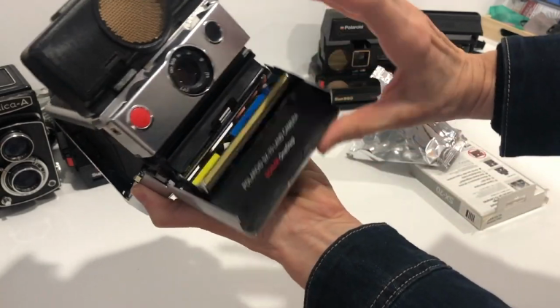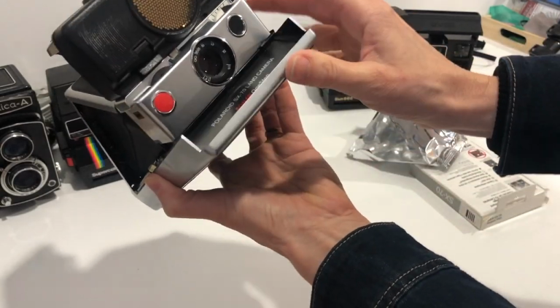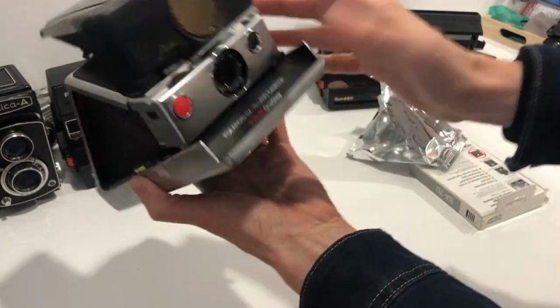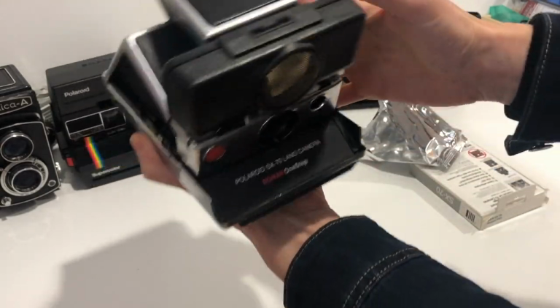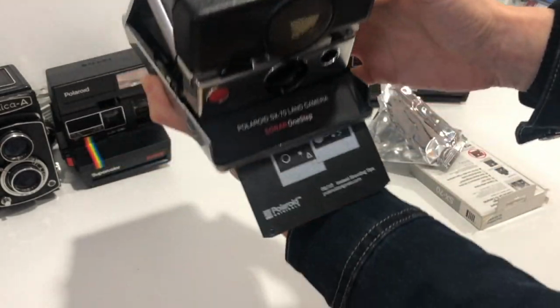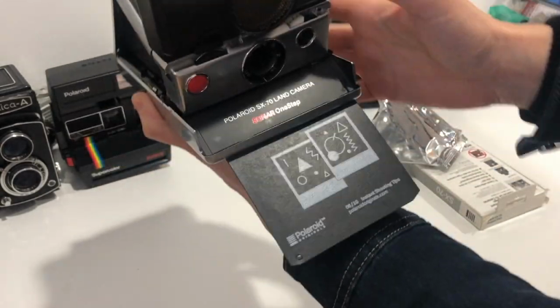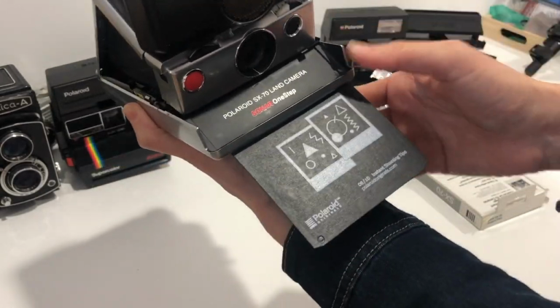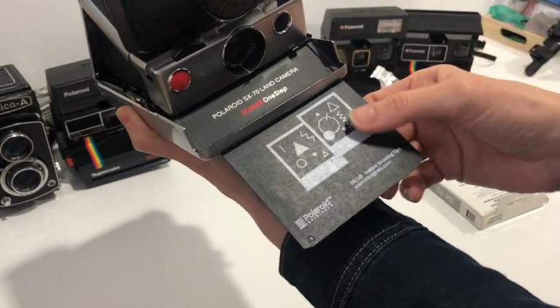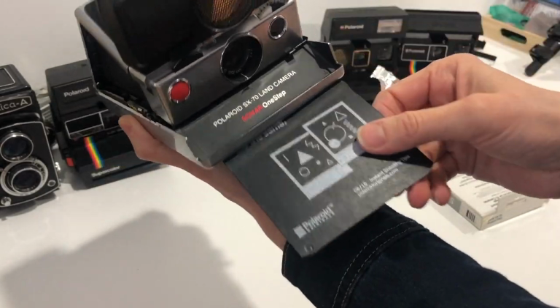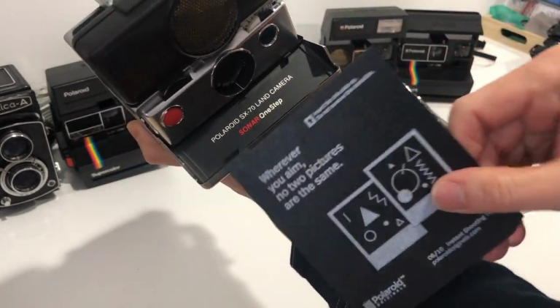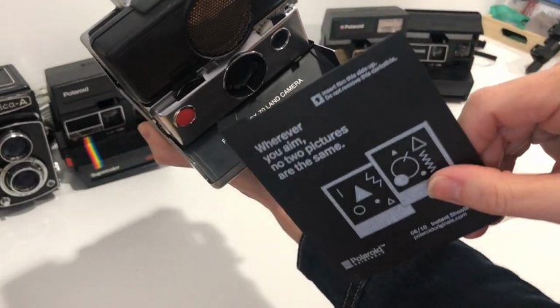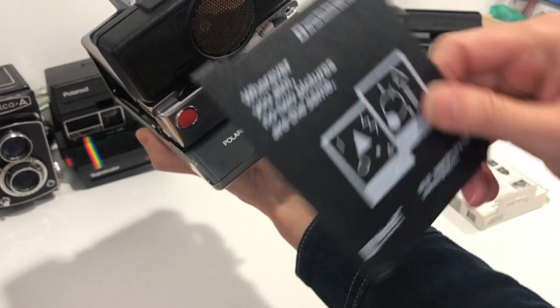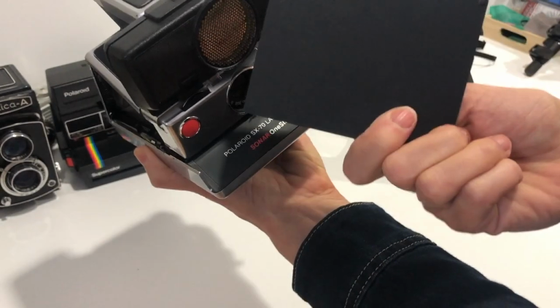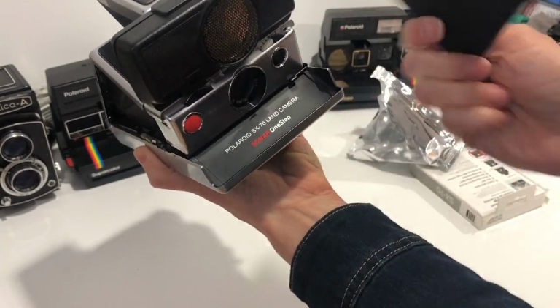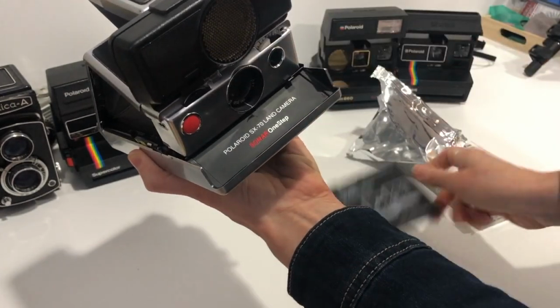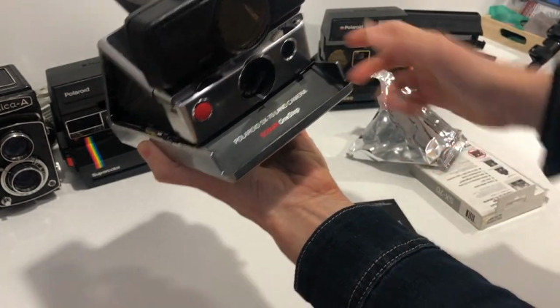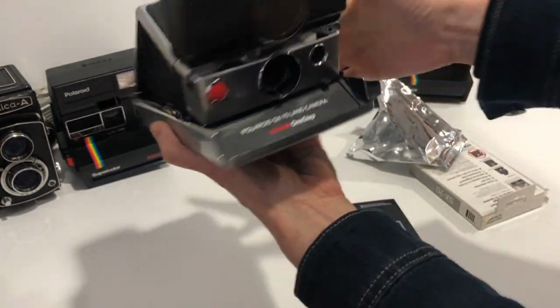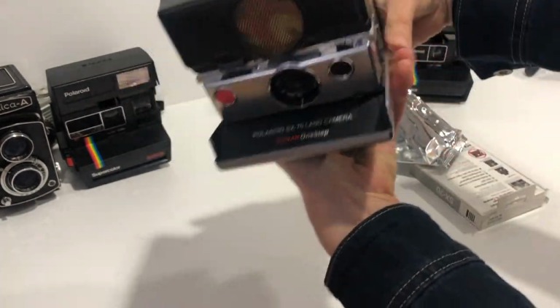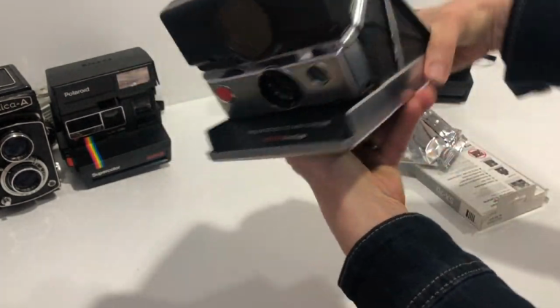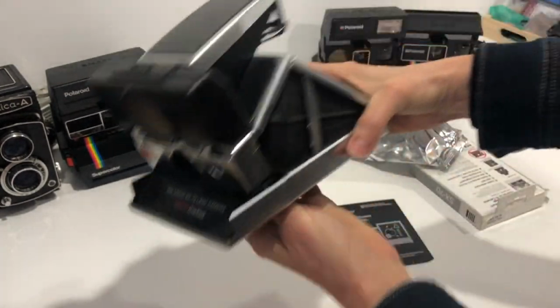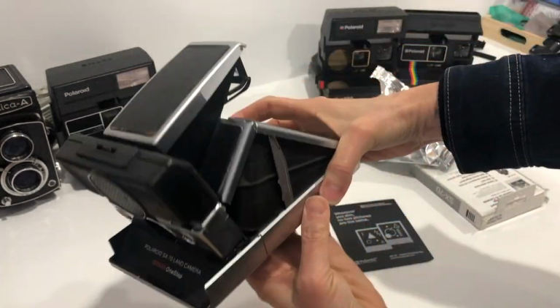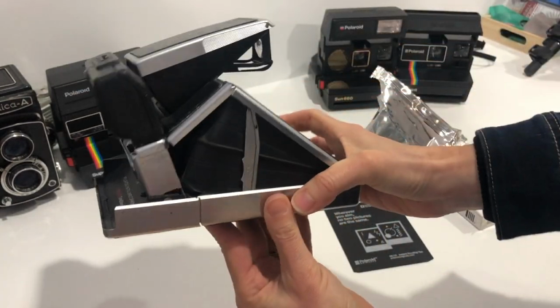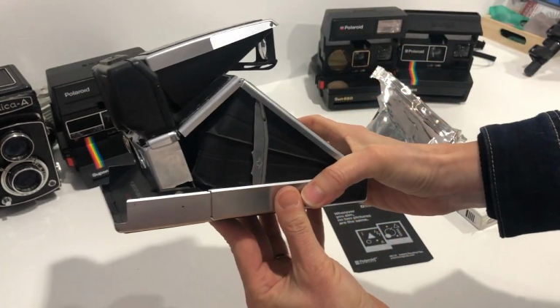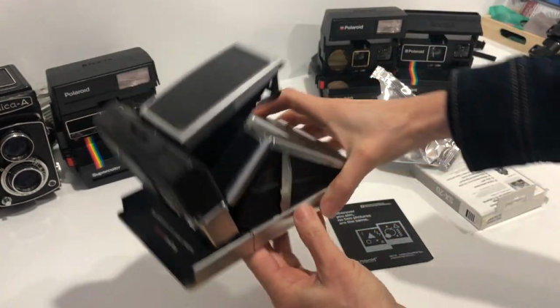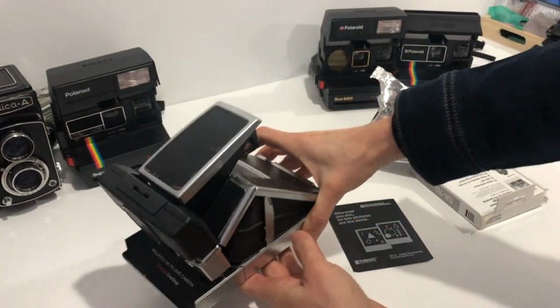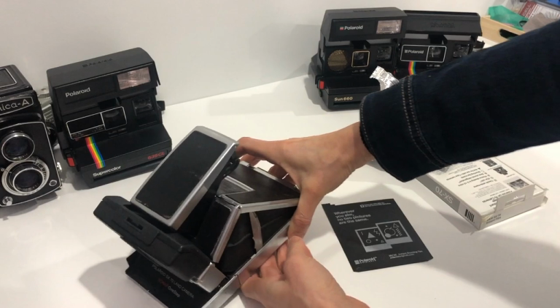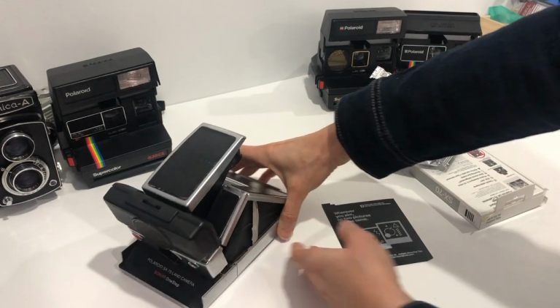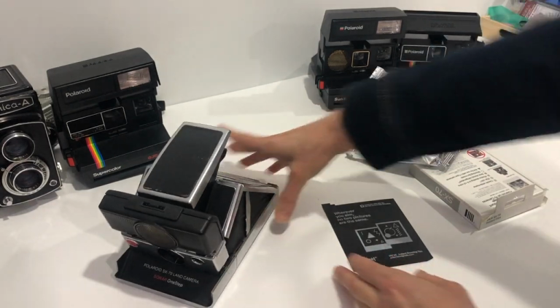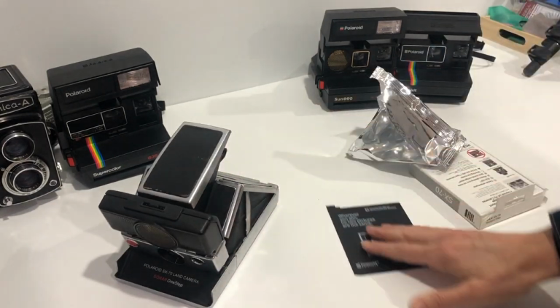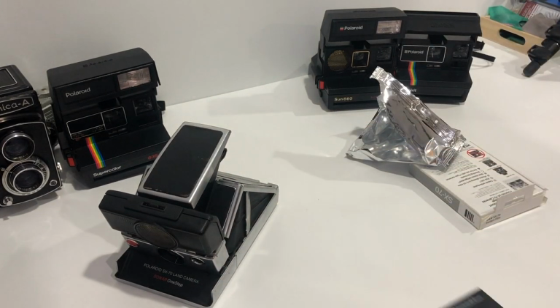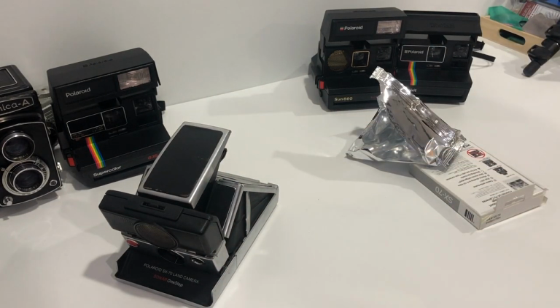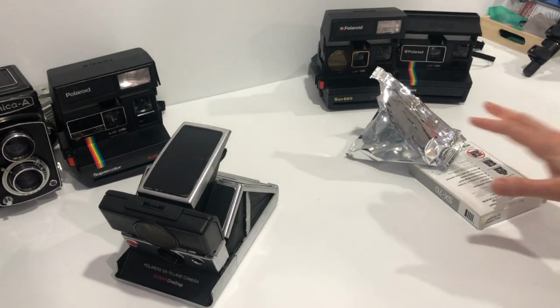Close it and the dark slide comes out. Don't need that, and it's ready to shoot. All done.